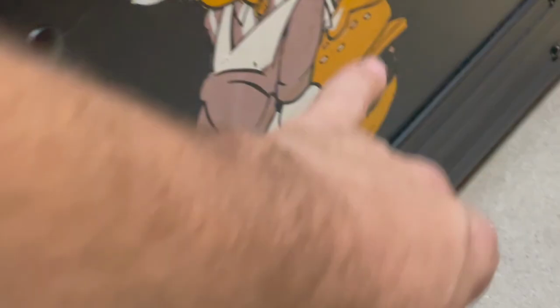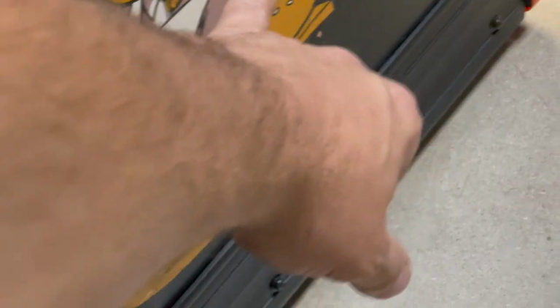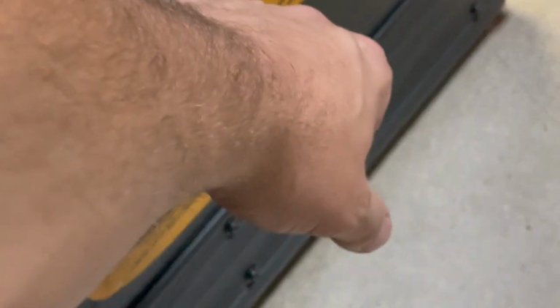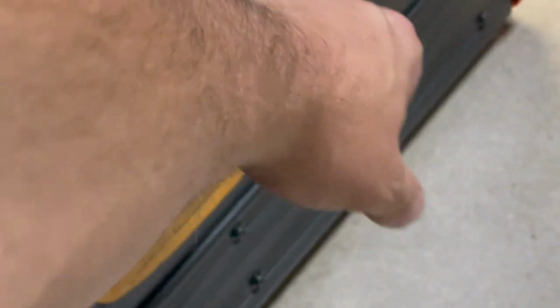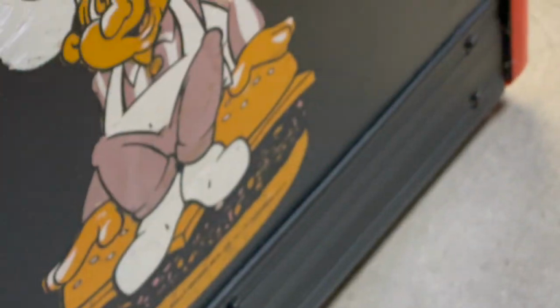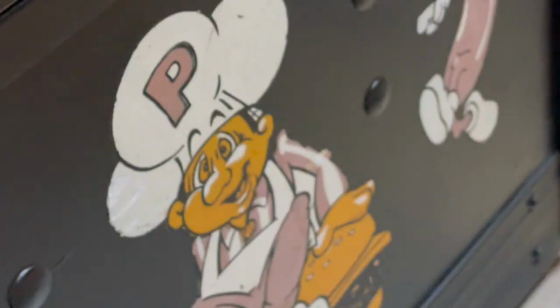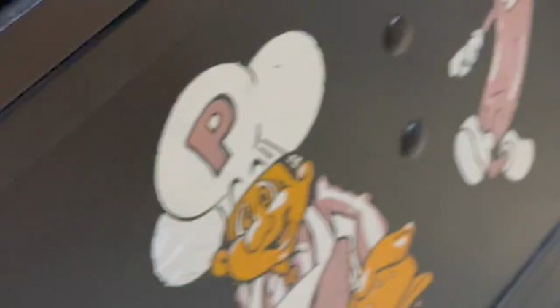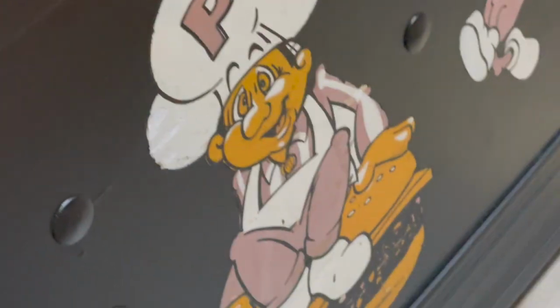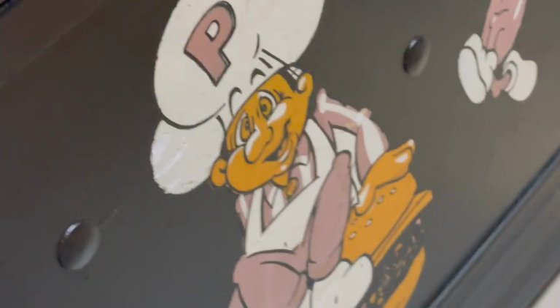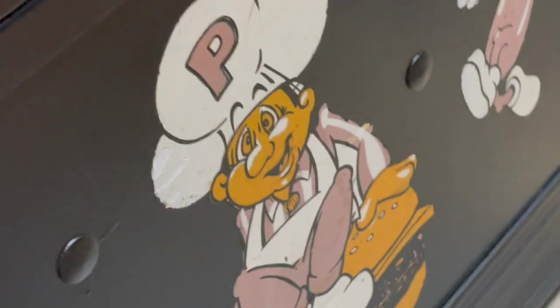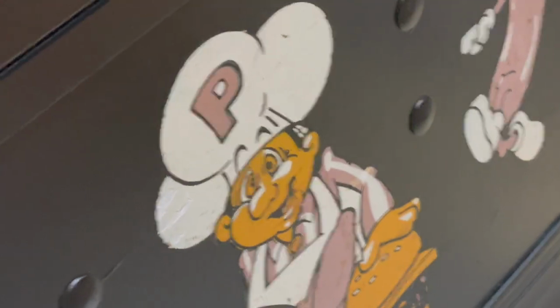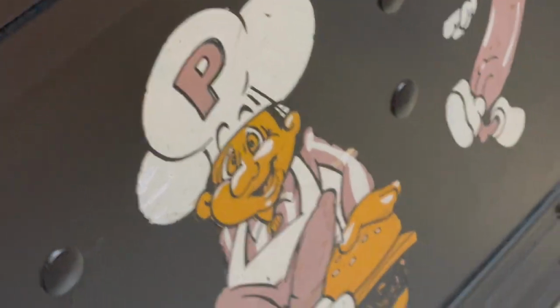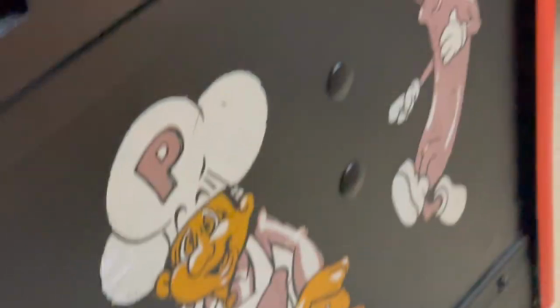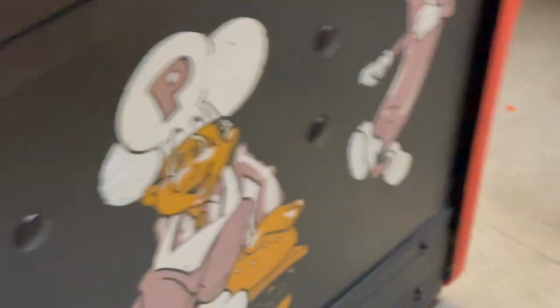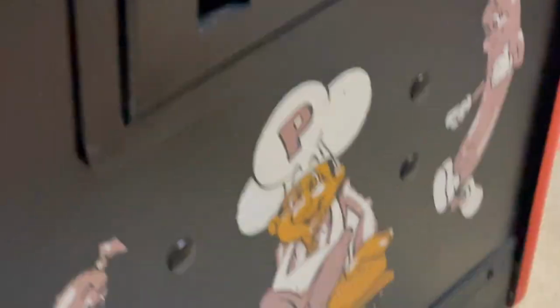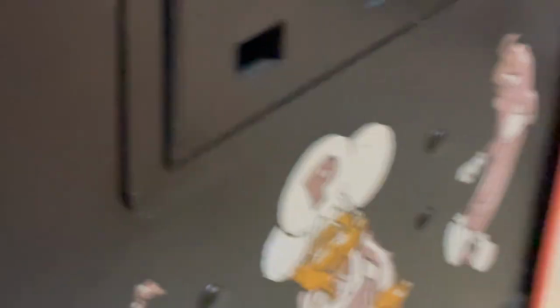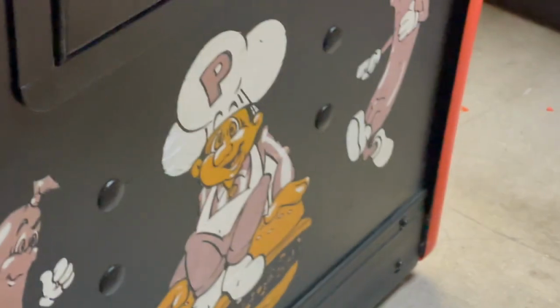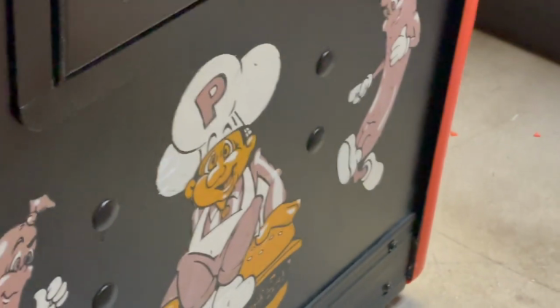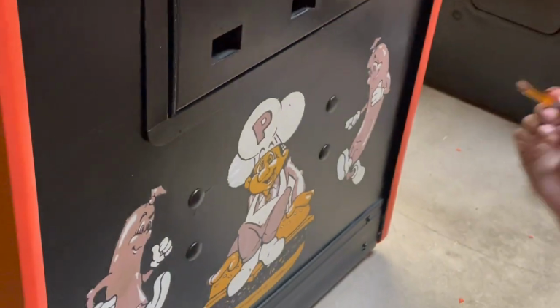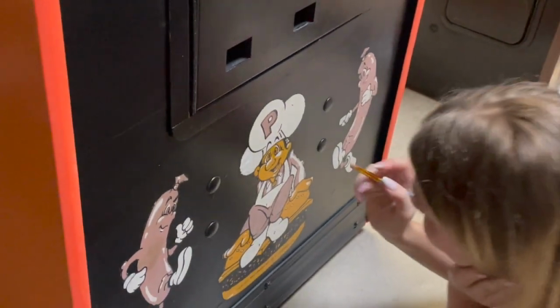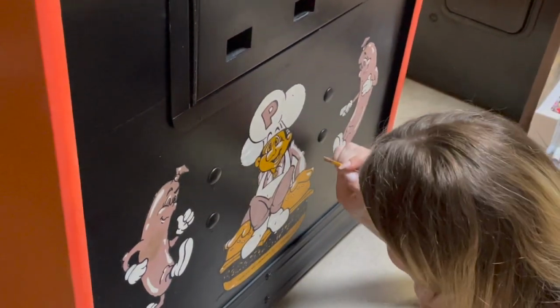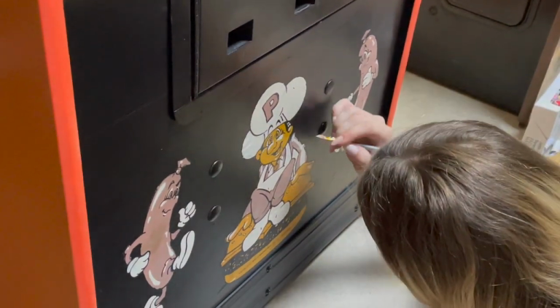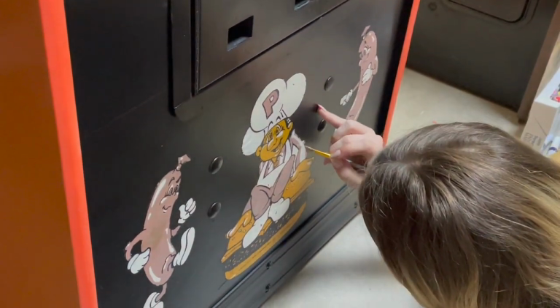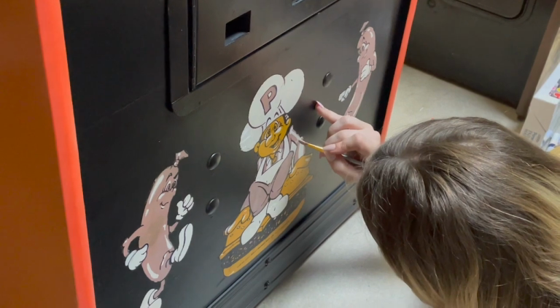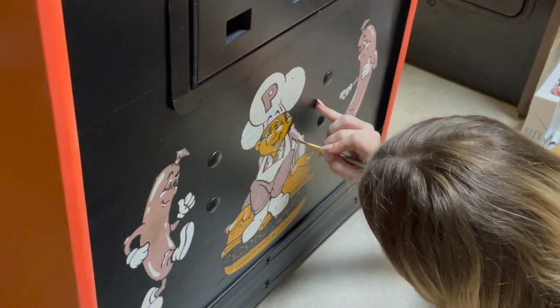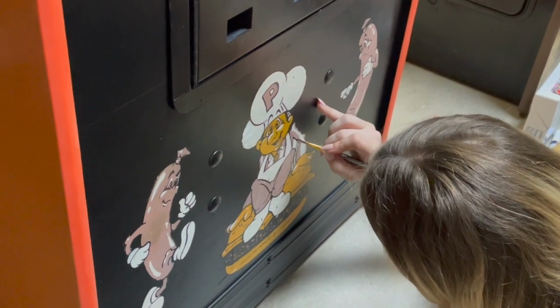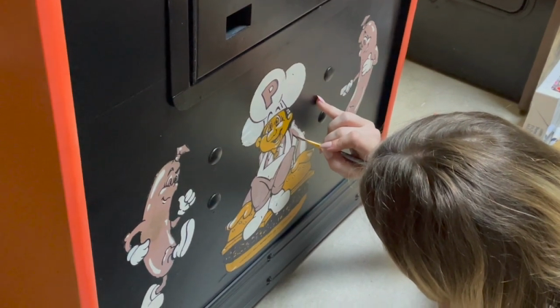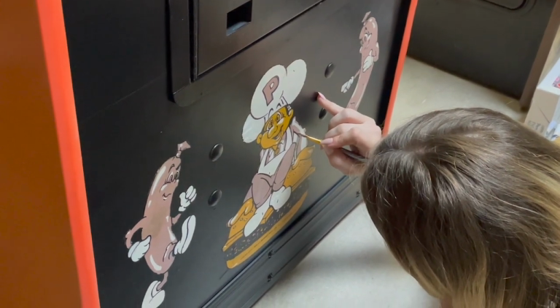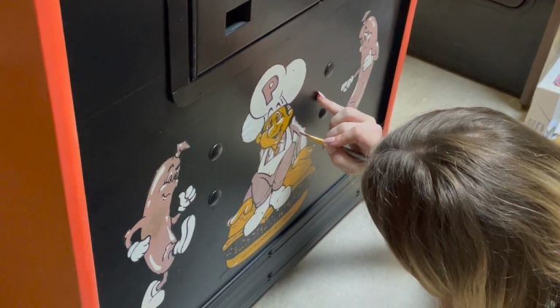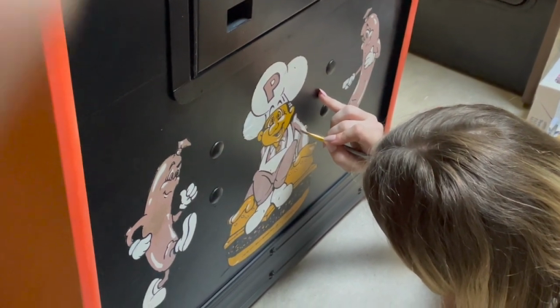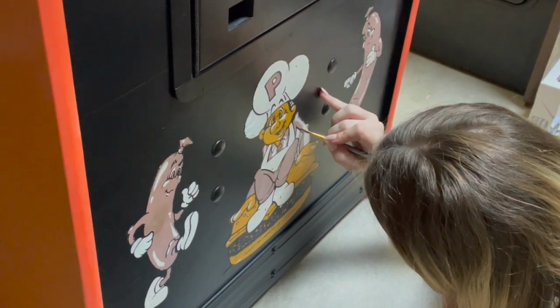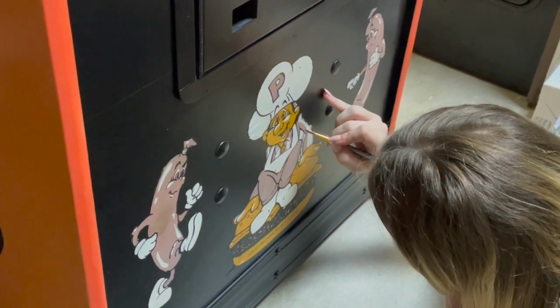Did you get that one right there? I will. It's the obligatory 'you missed a spot.' Did you get that right there? That isn't painted. I can't see from this angle.